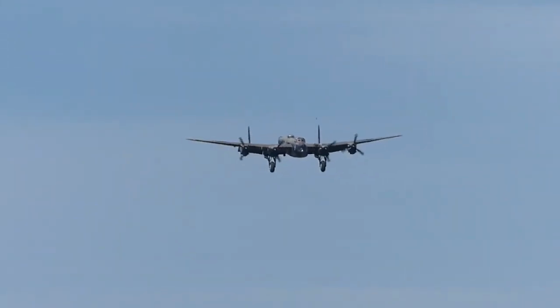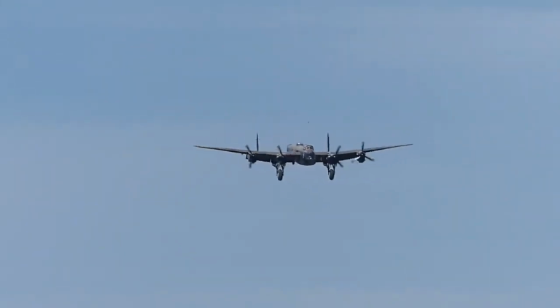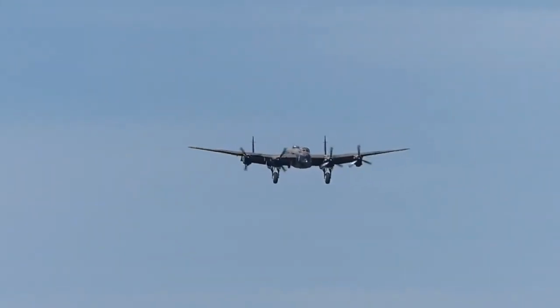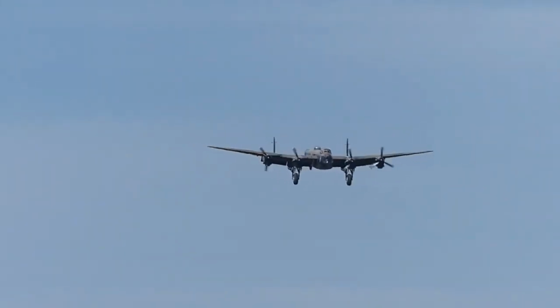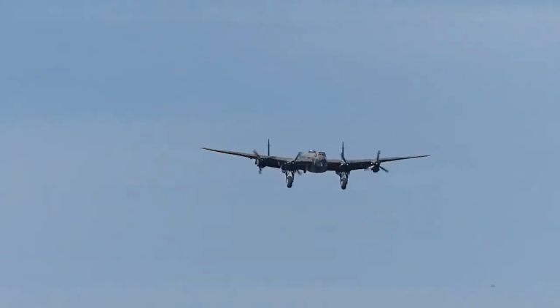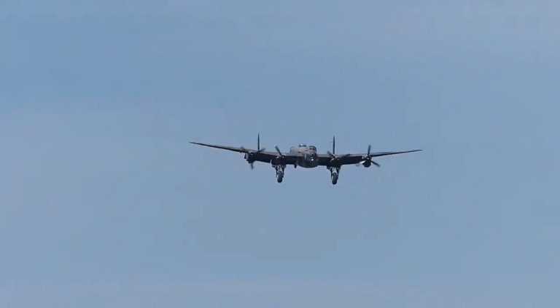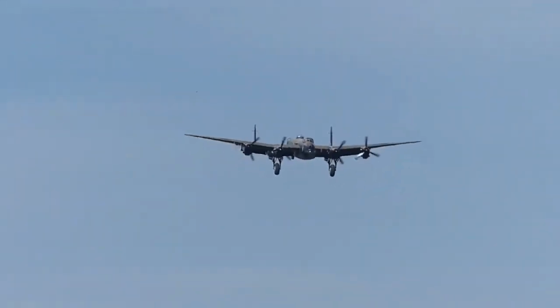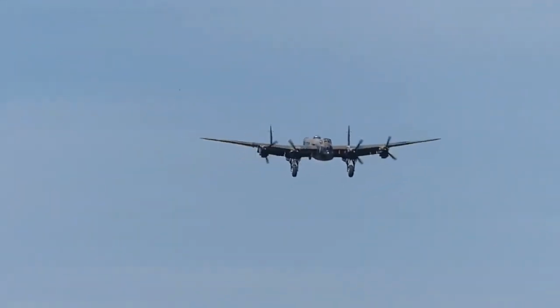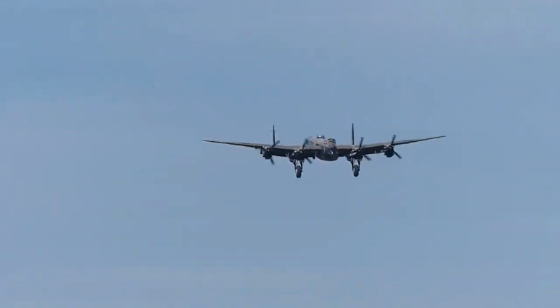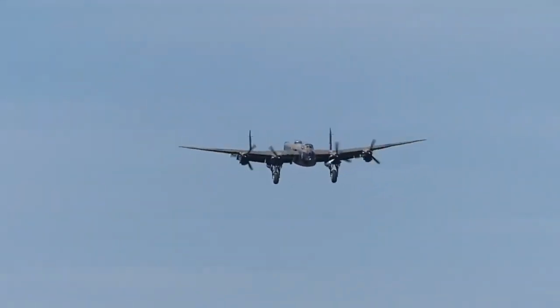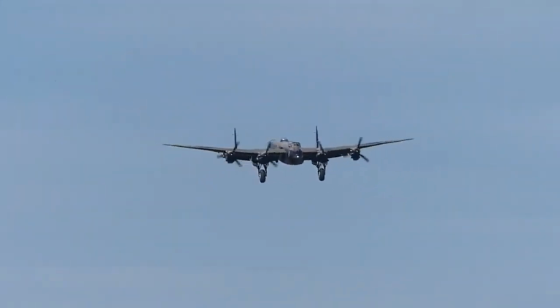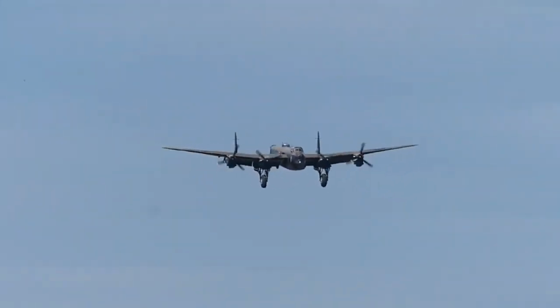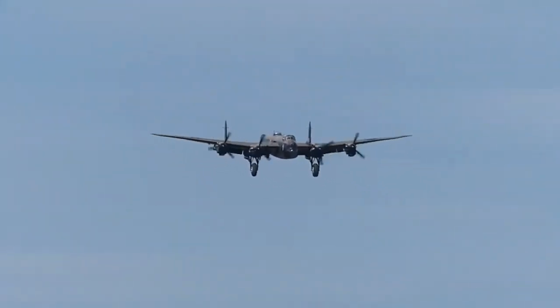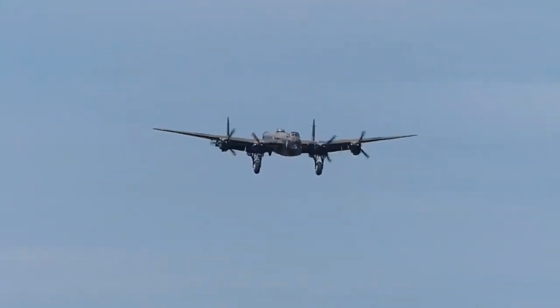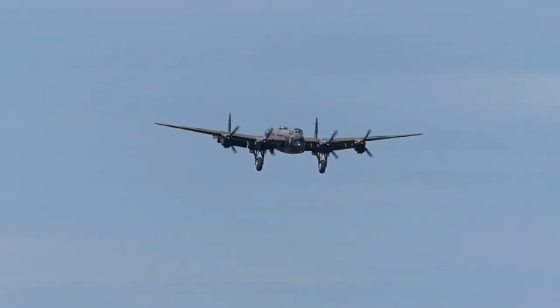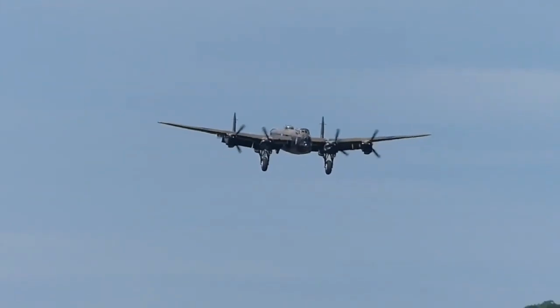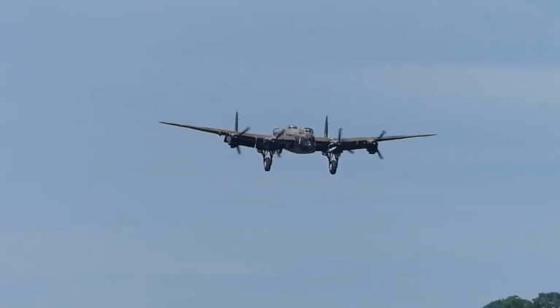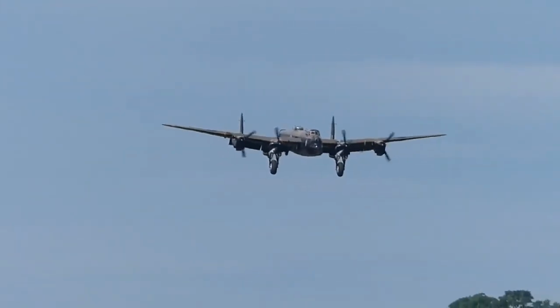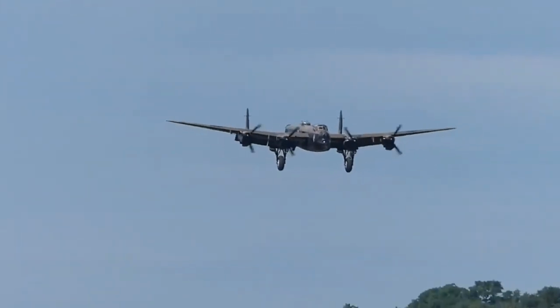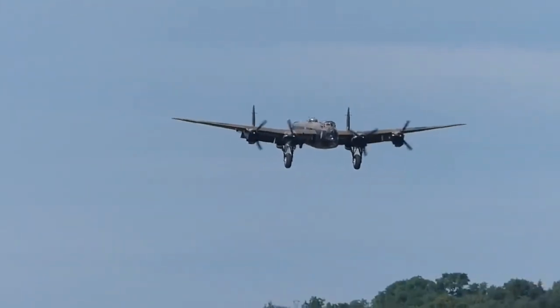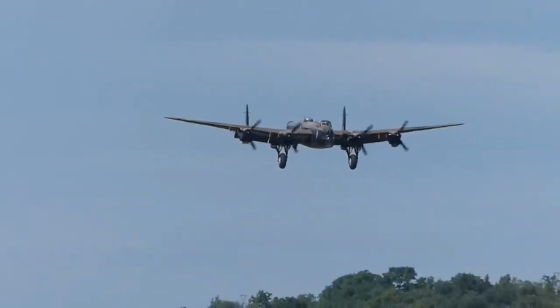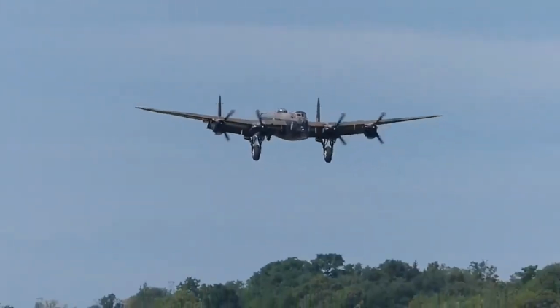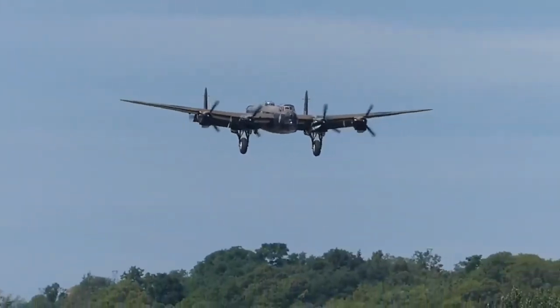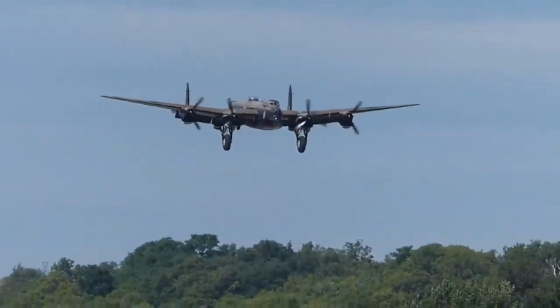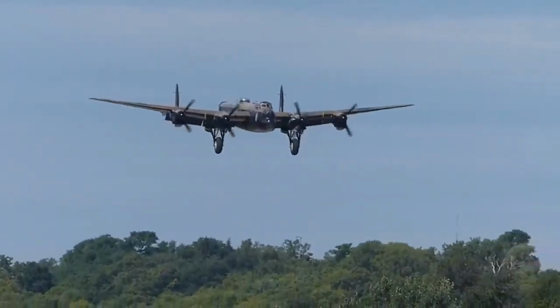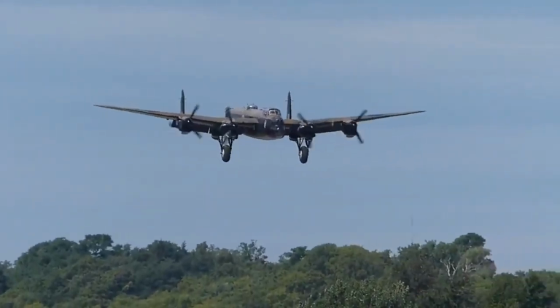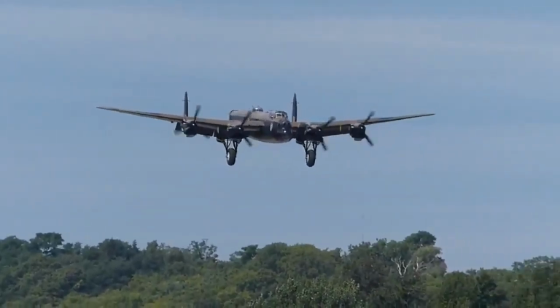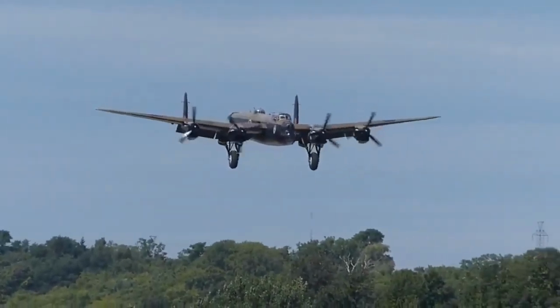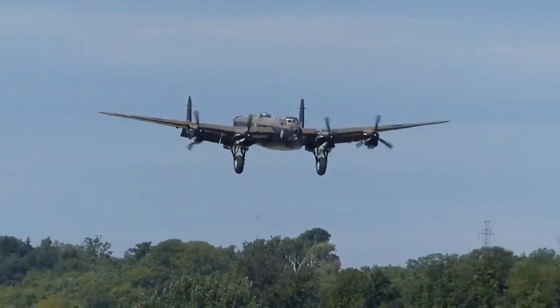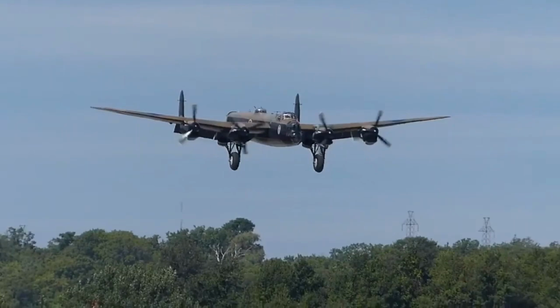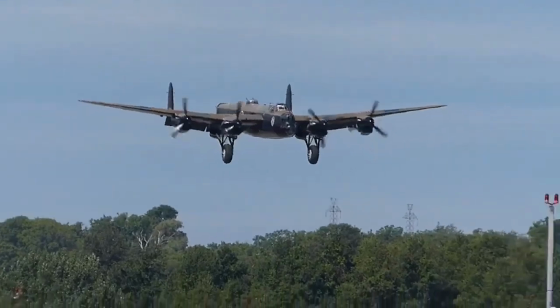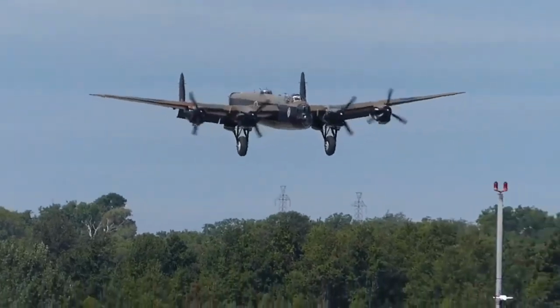Originally developed as an evolution of the Manchester, the Lancaster was designed by Roy Chadwick and powered by four Rolls-Royce Merlin engines, and in one of the versions, Bristol Hercules engines.